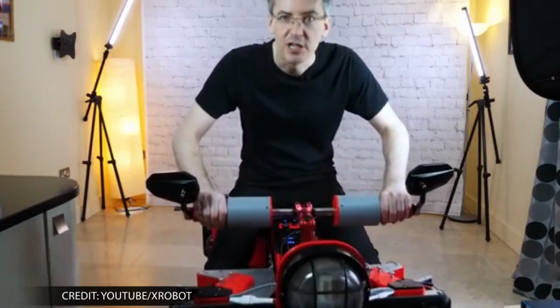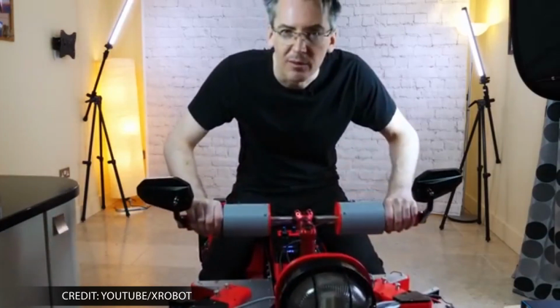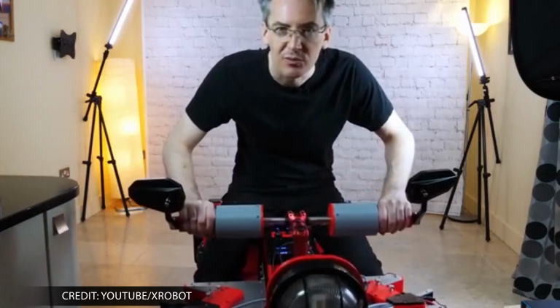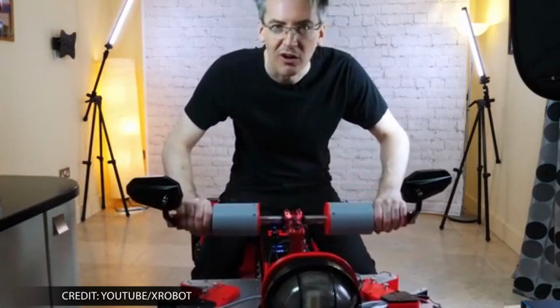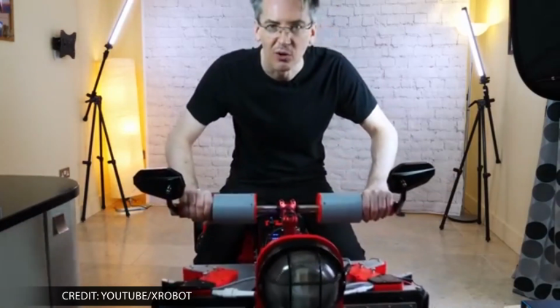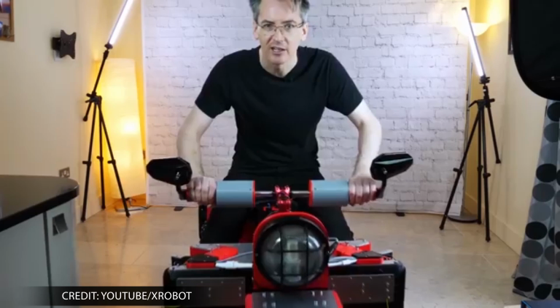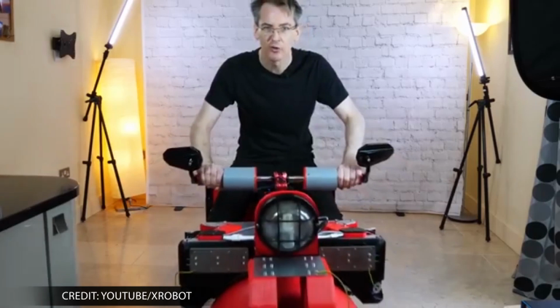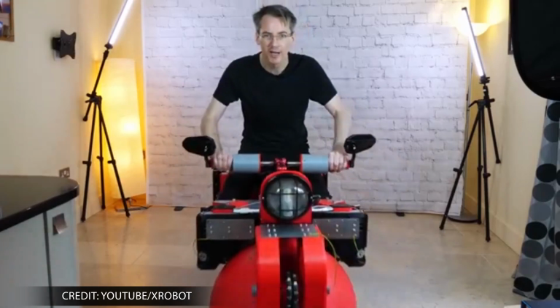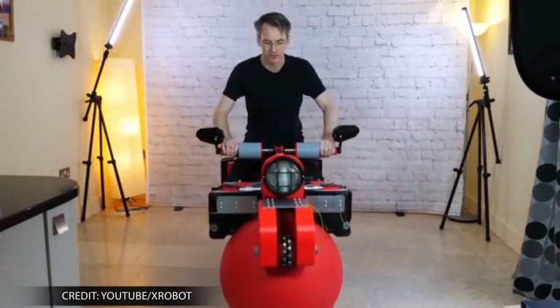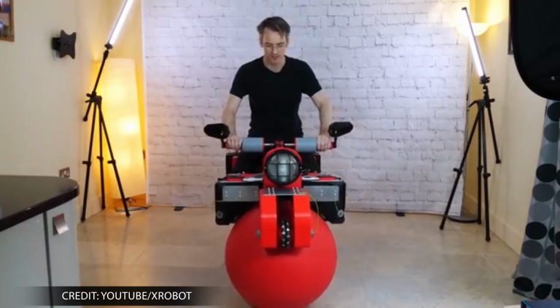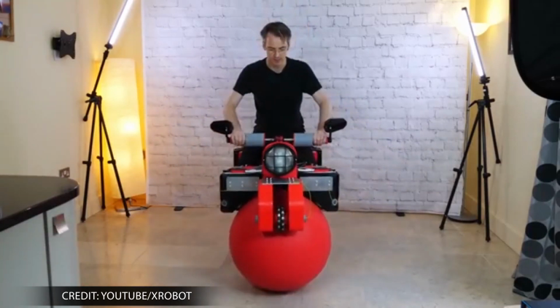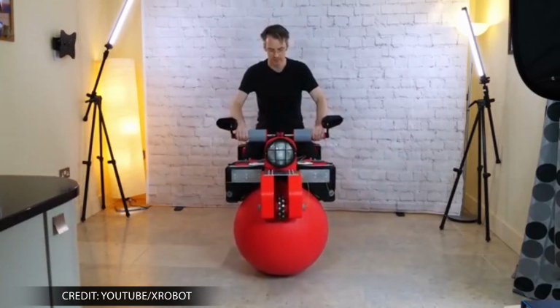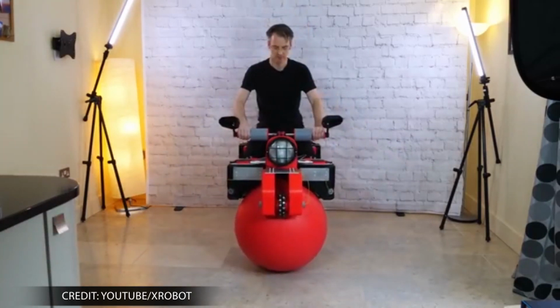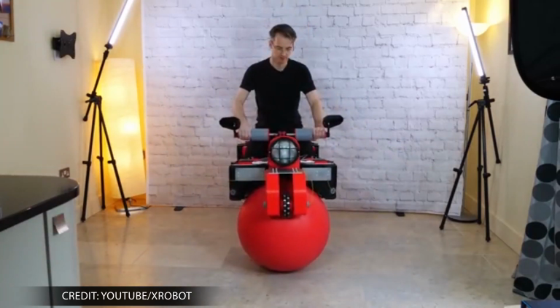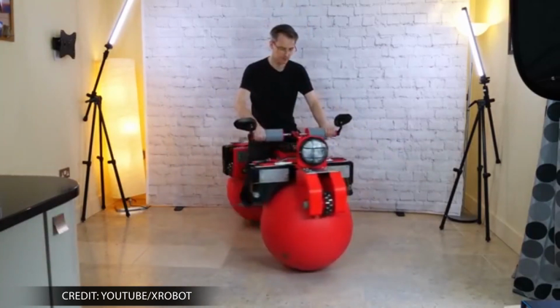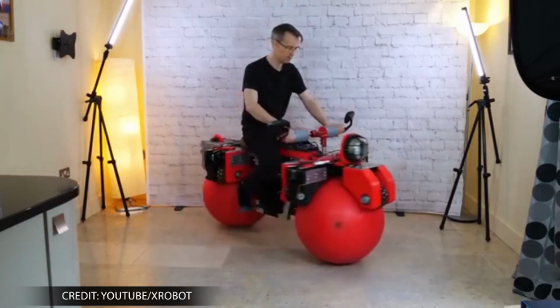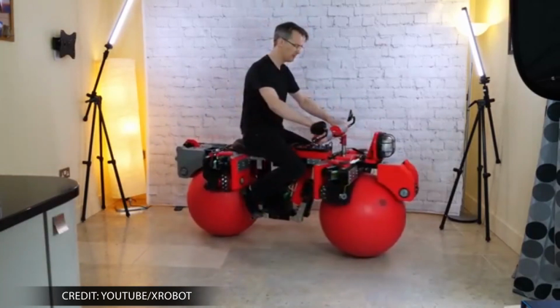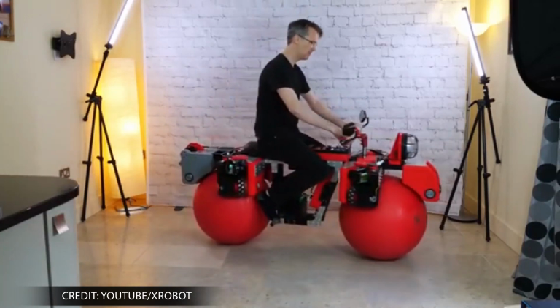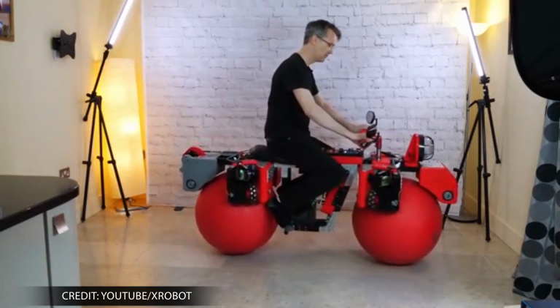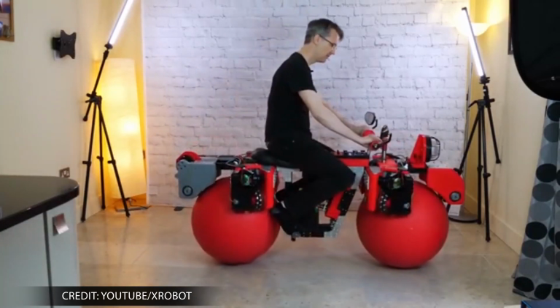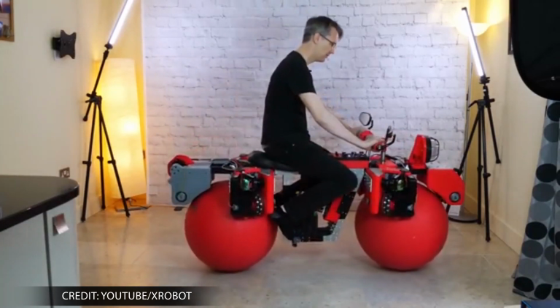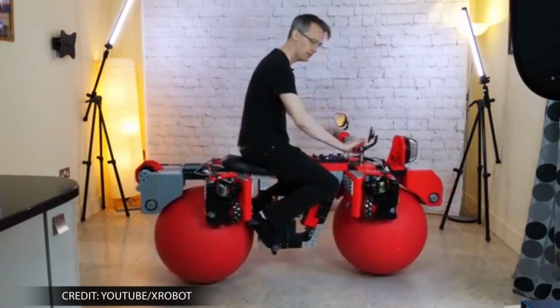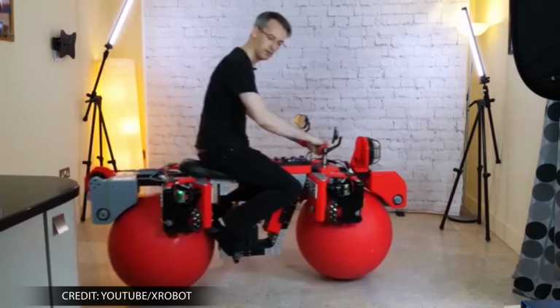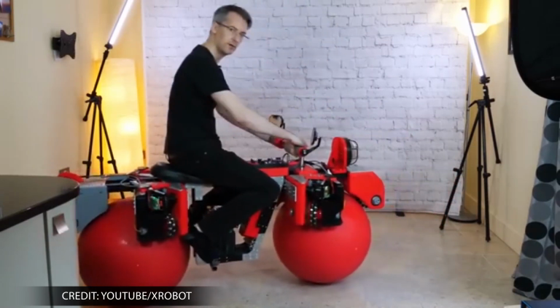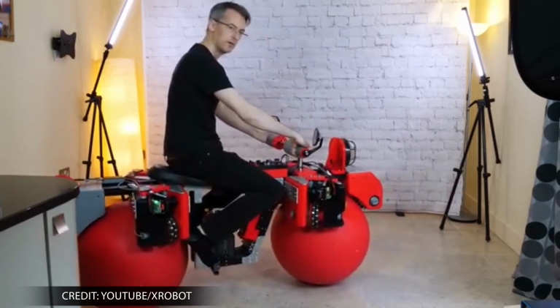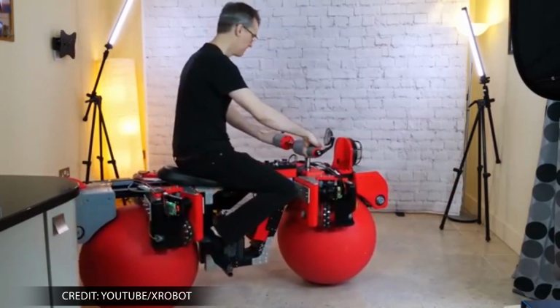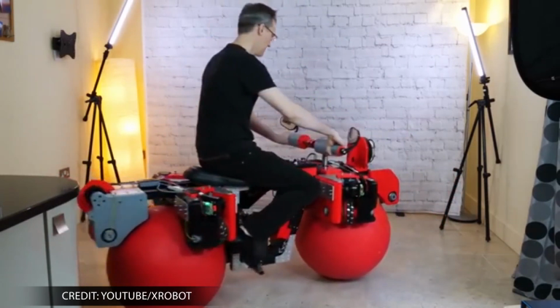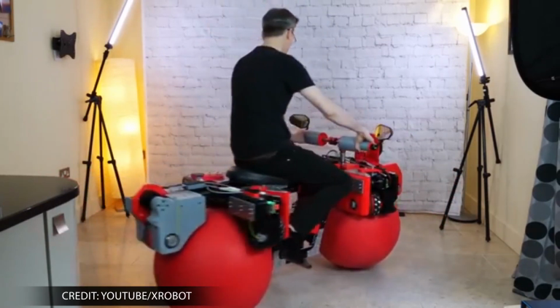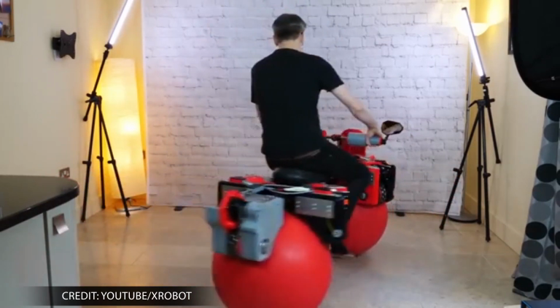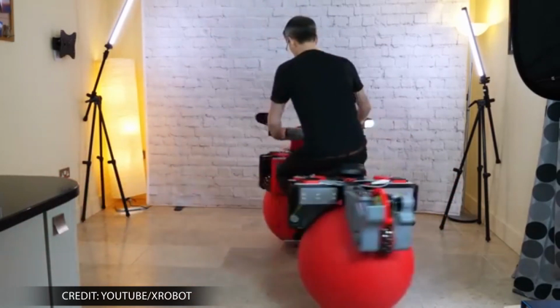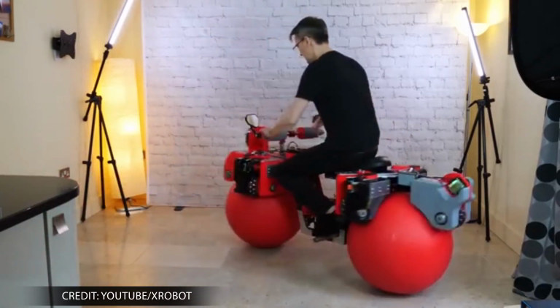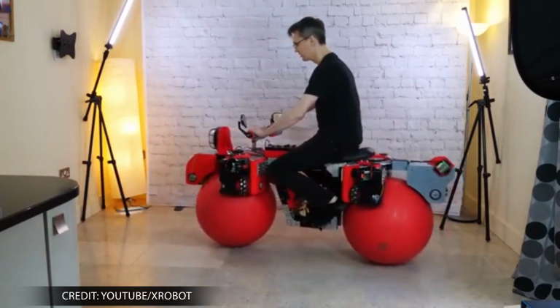The motors communicate with an inertial measurement unit (IMU) that makes corrections to the bike's position, allowing it to stay upright. The IMU further measures acceleration and velocity to assist the stabilization.